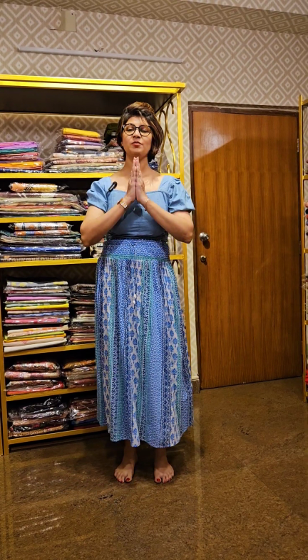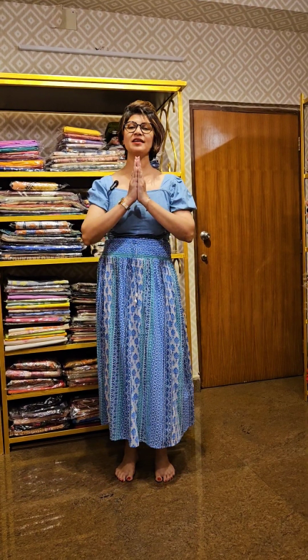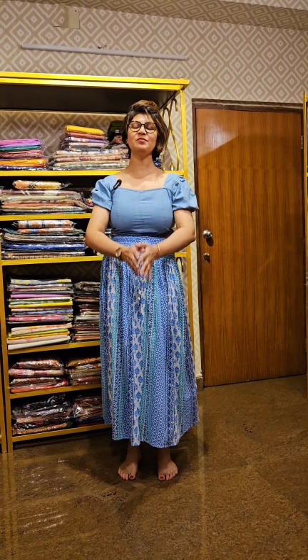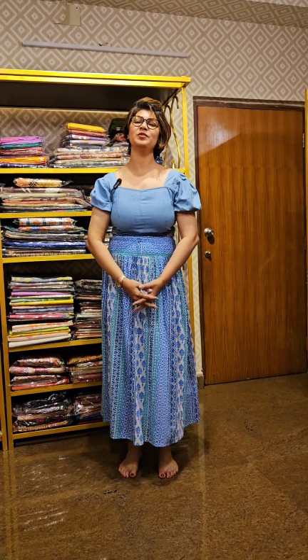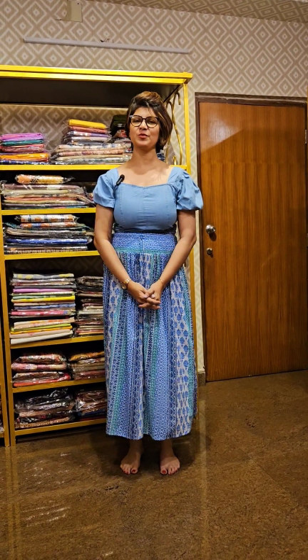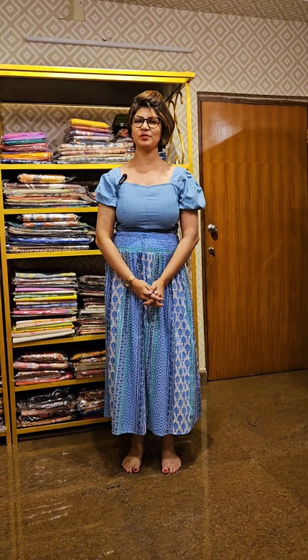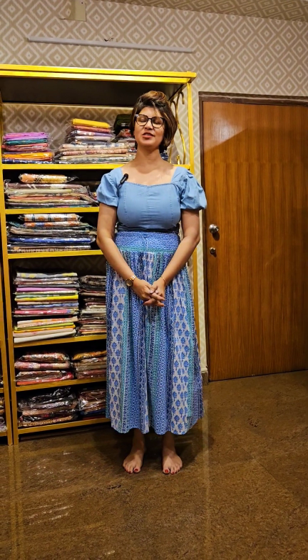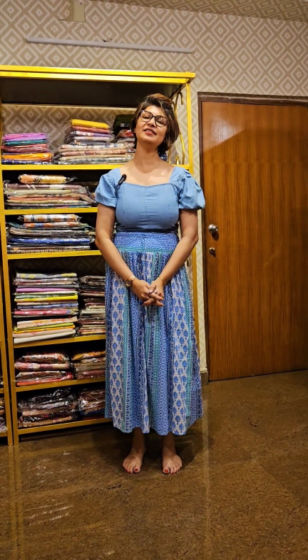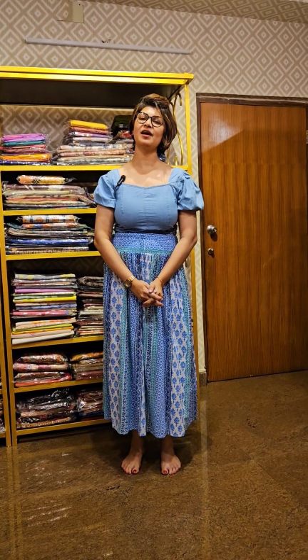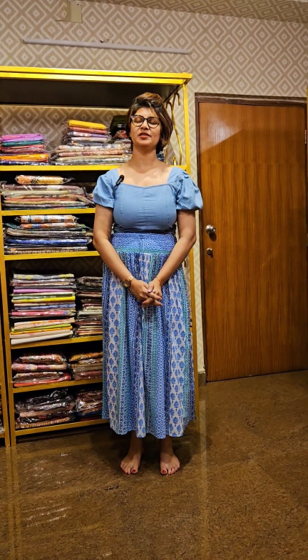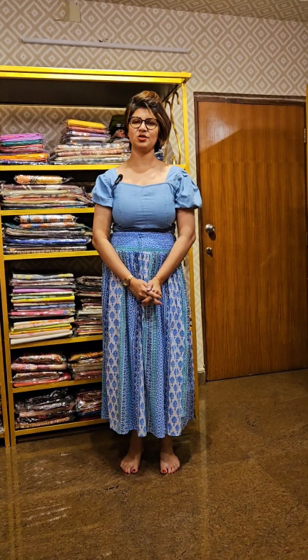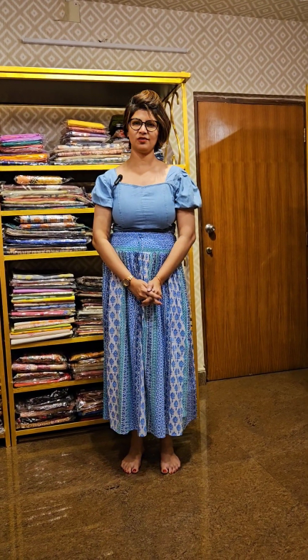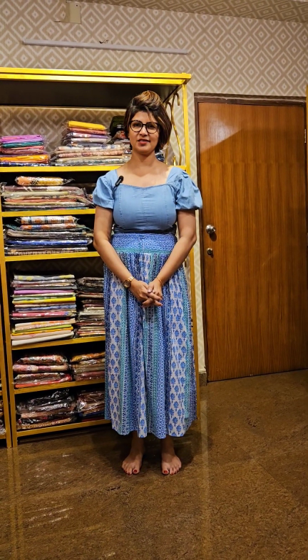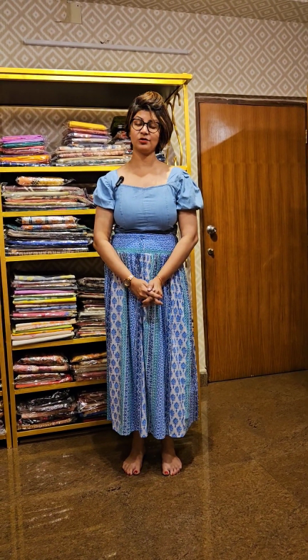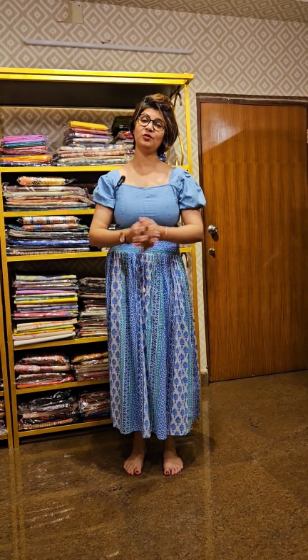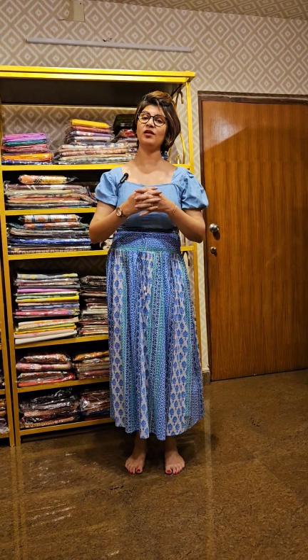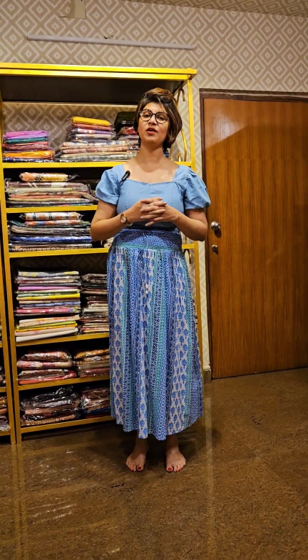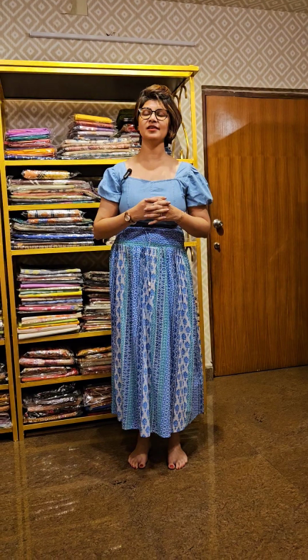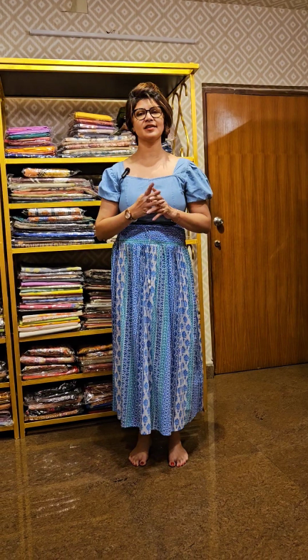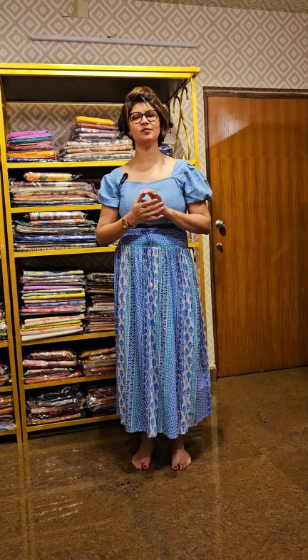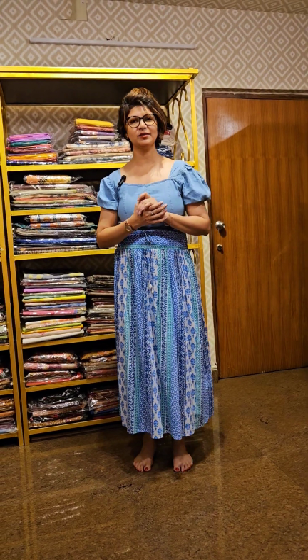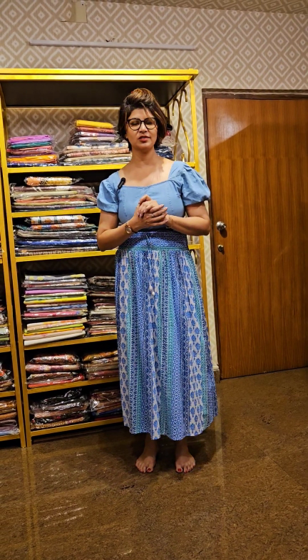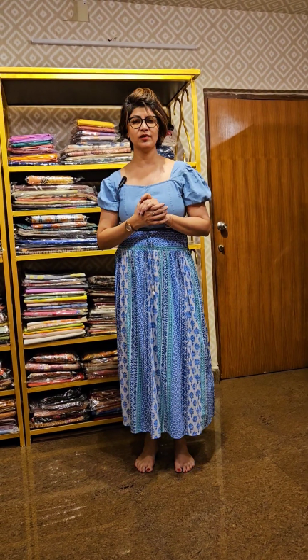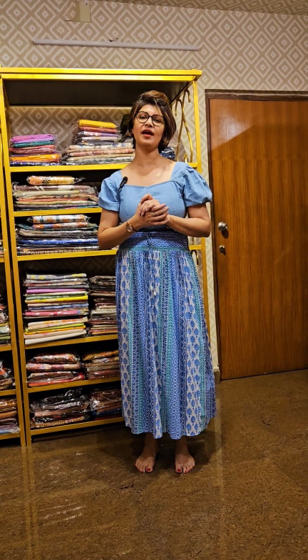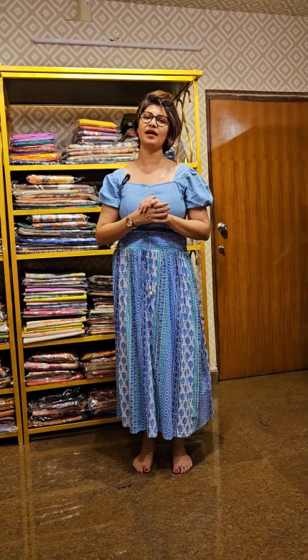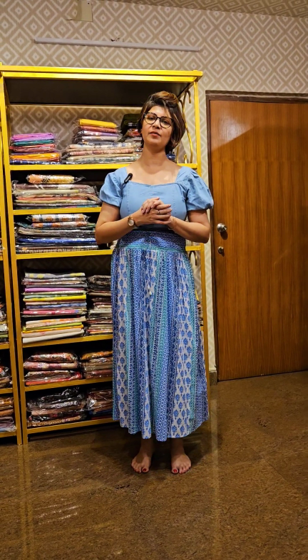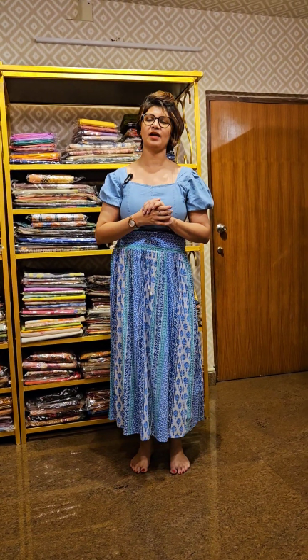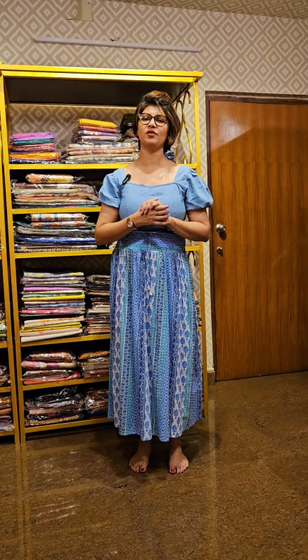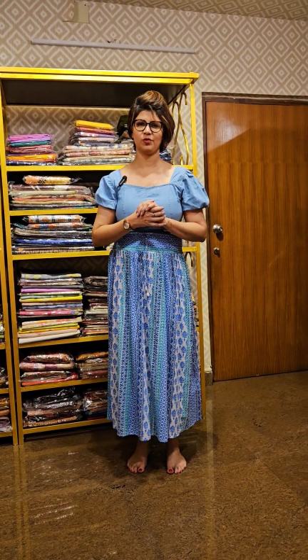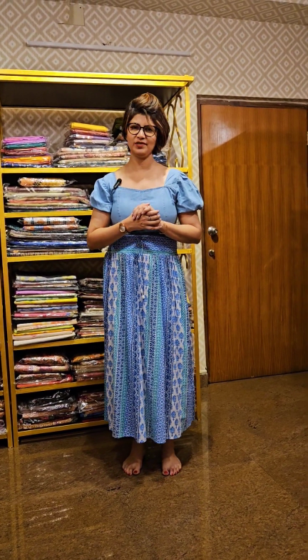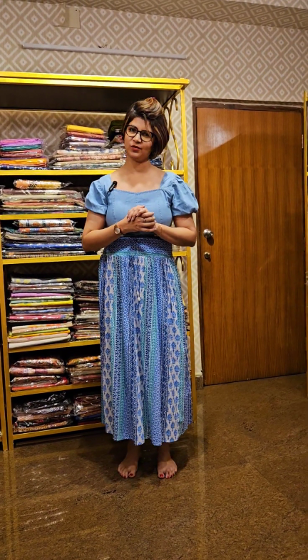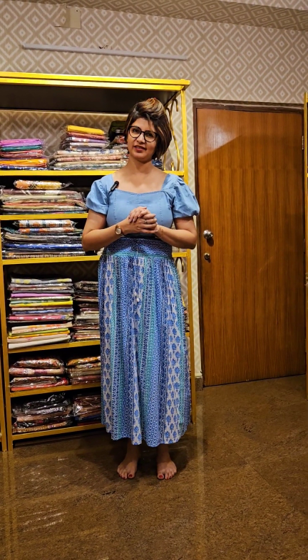Namushkar. You all are watching a channel by Devo Shritiwari and I am on behalf of Mooprins Kolkata.